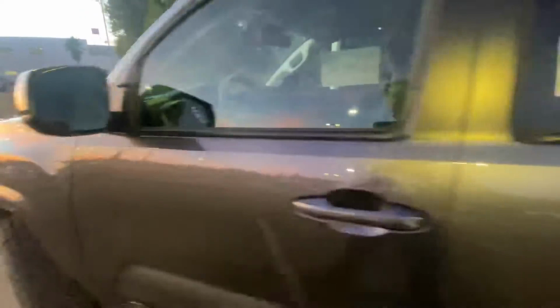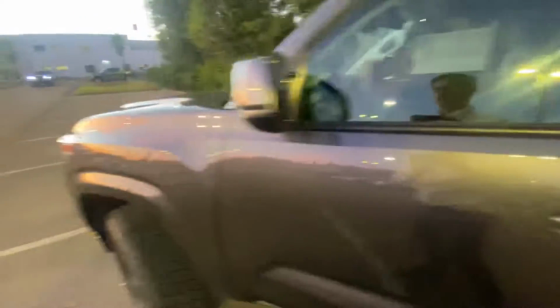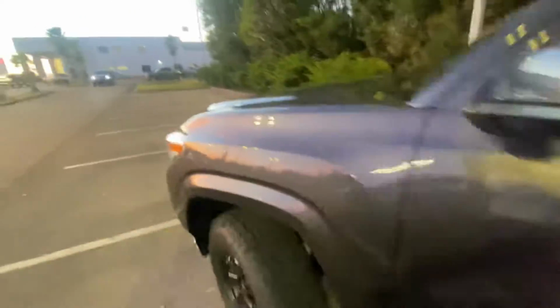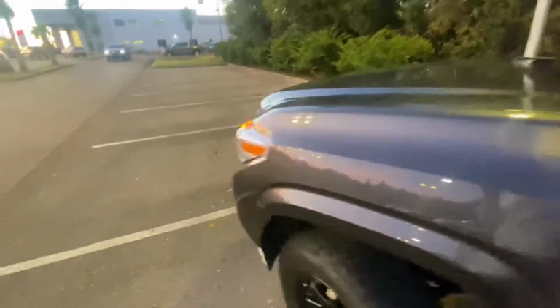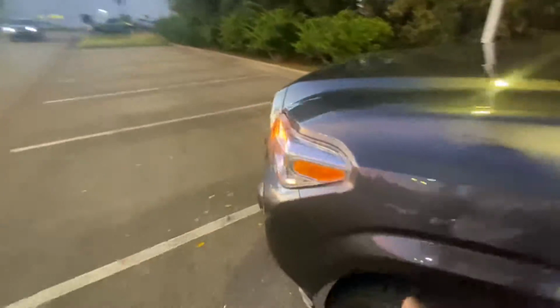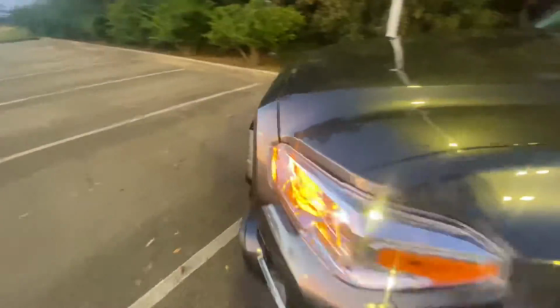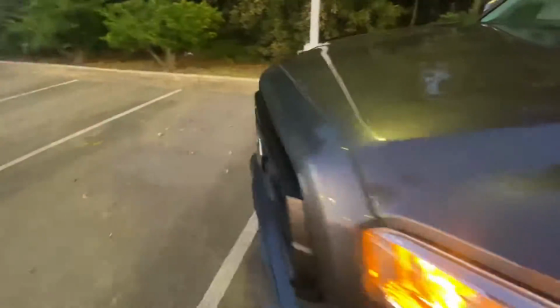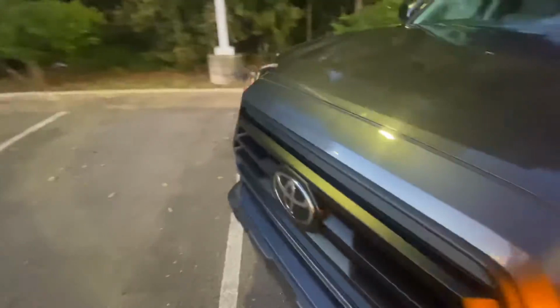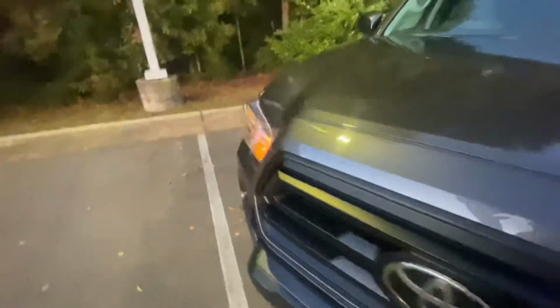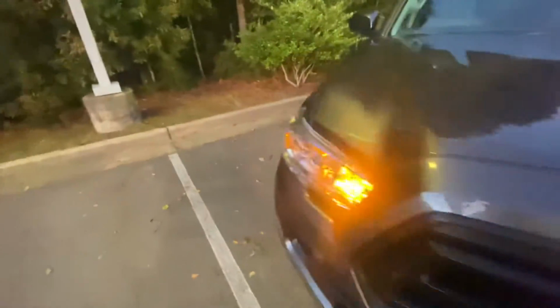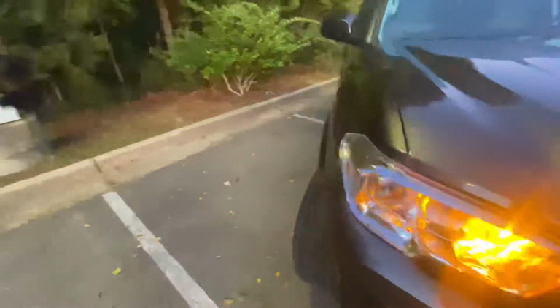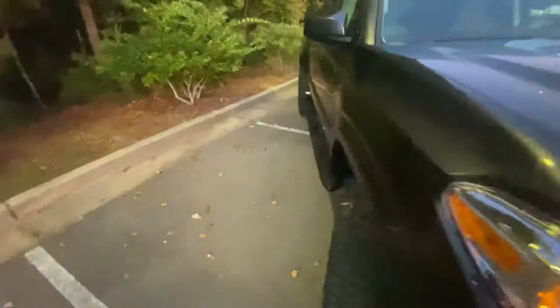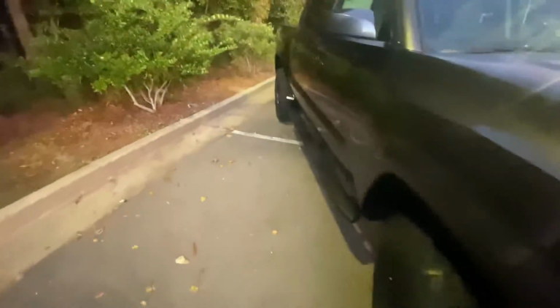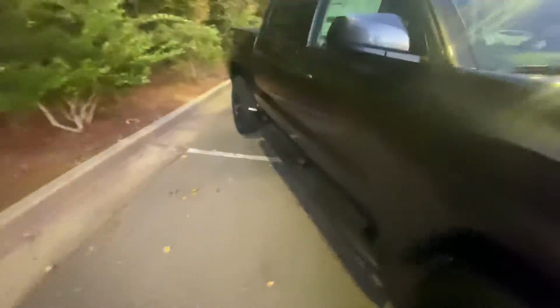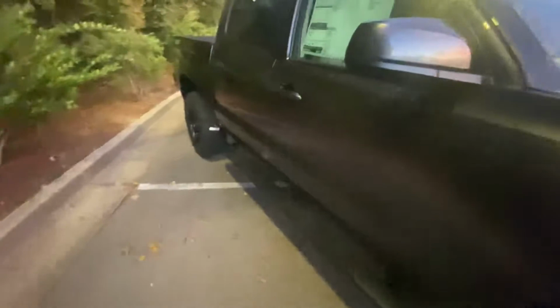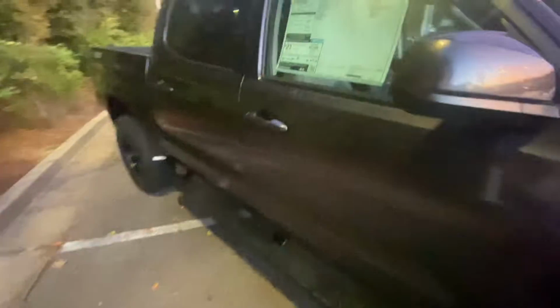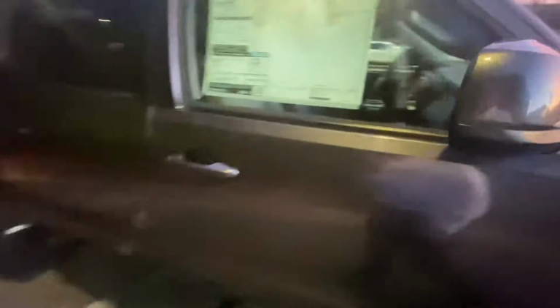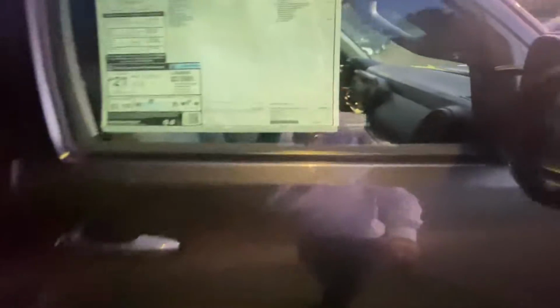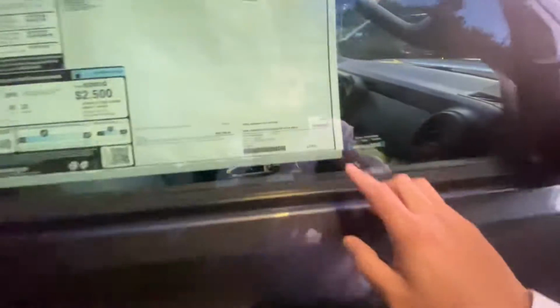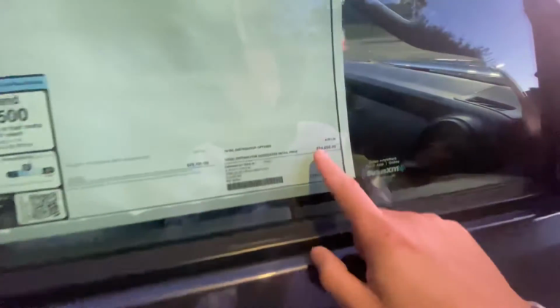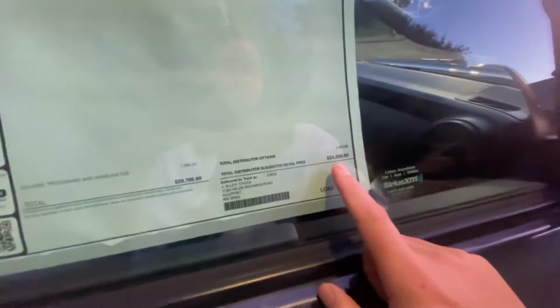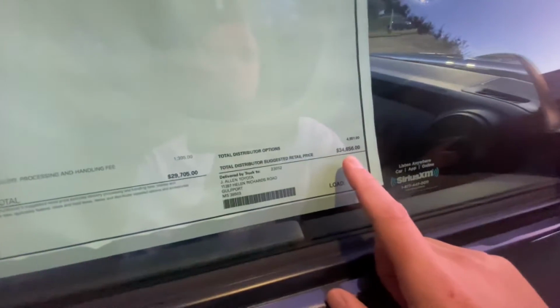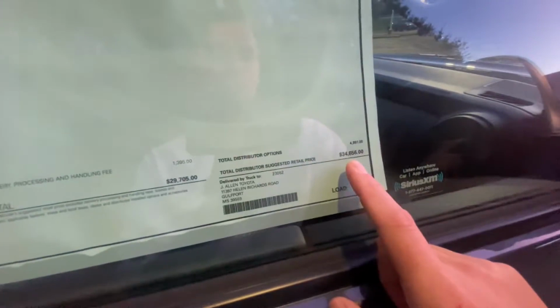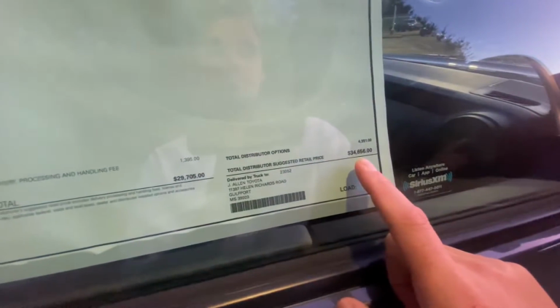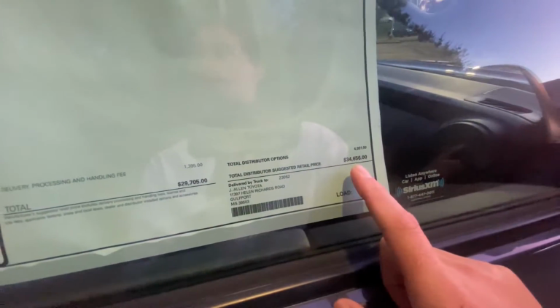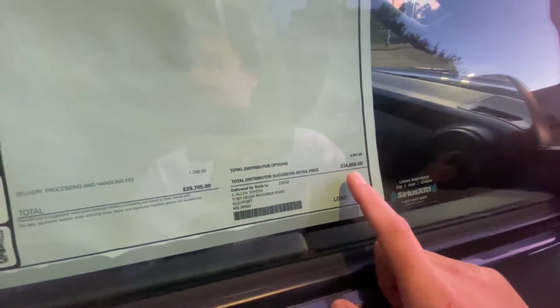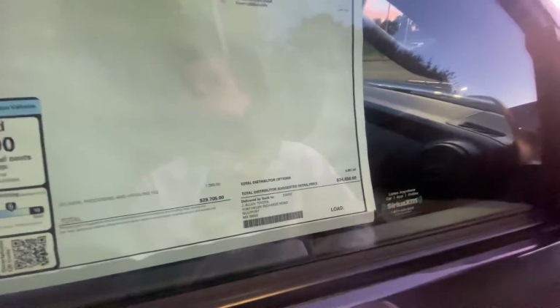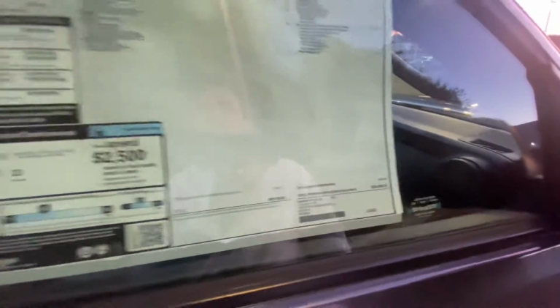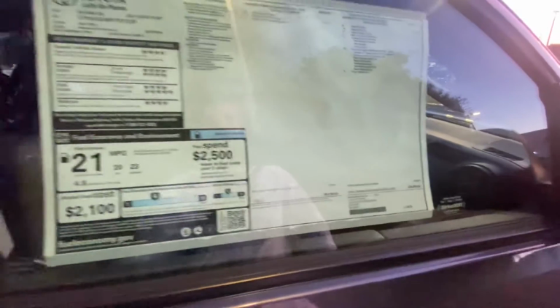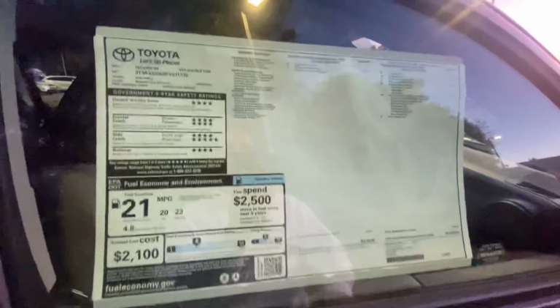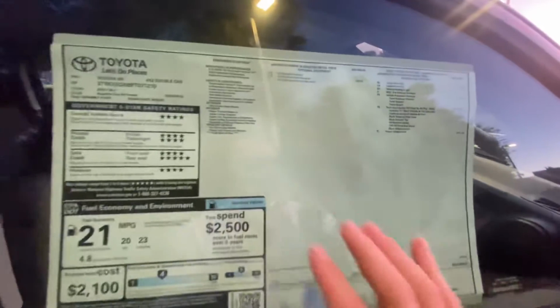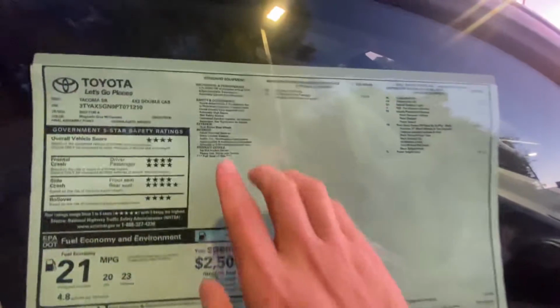Come over to the window sticker here. And this is a 4x2. And then over here, like I said before, 34,656. So these are all the equipment on it.